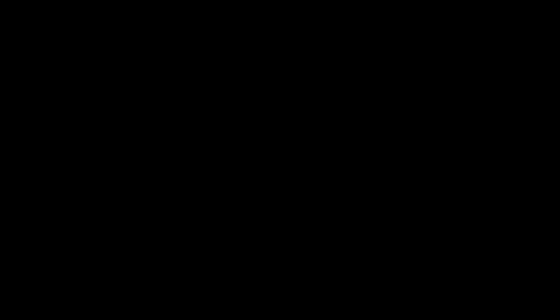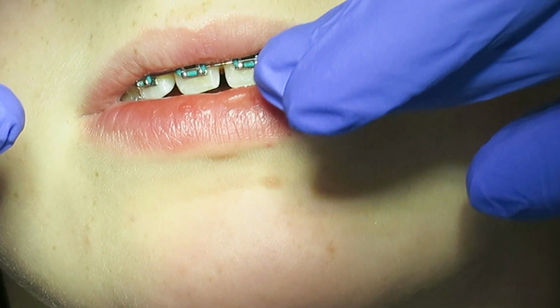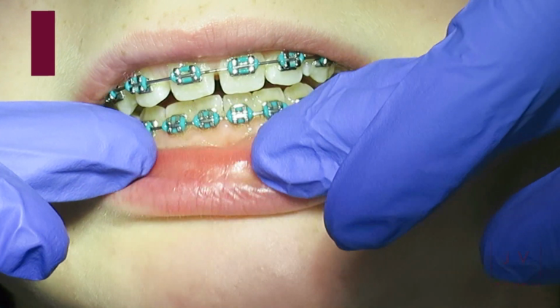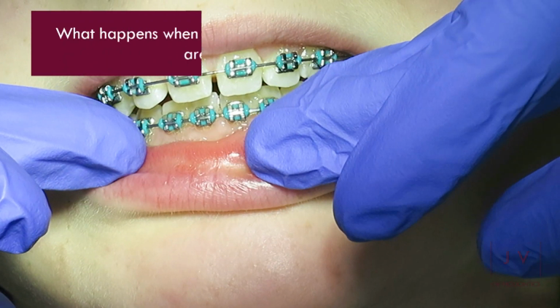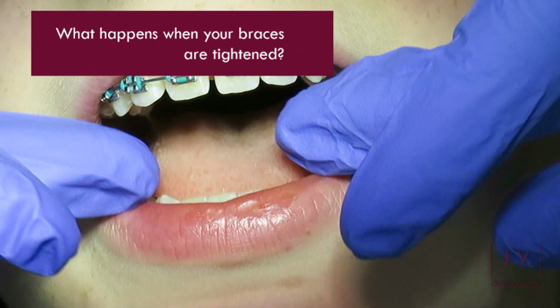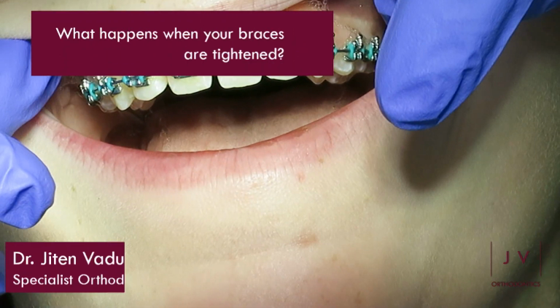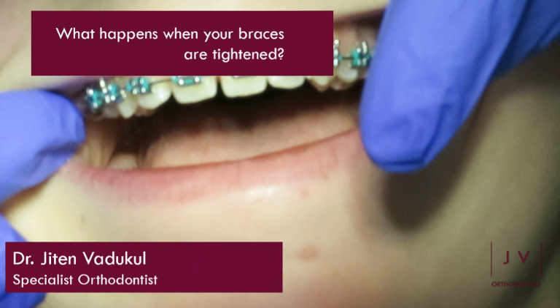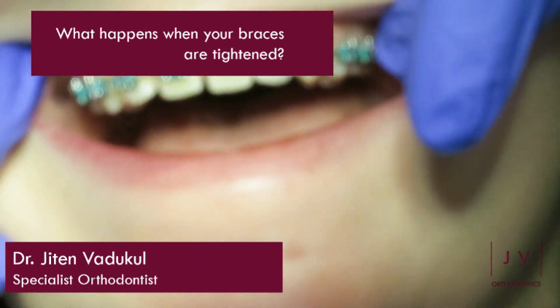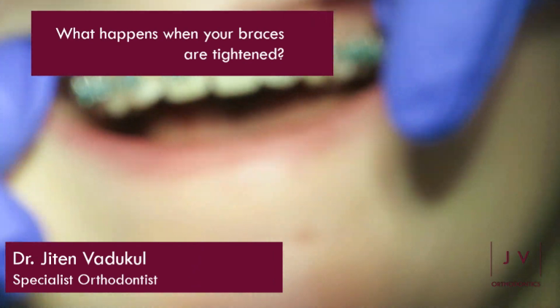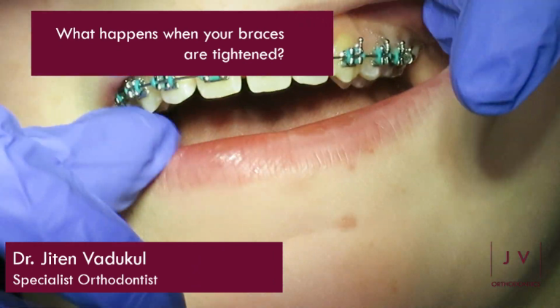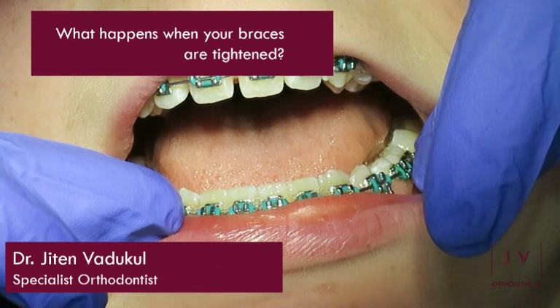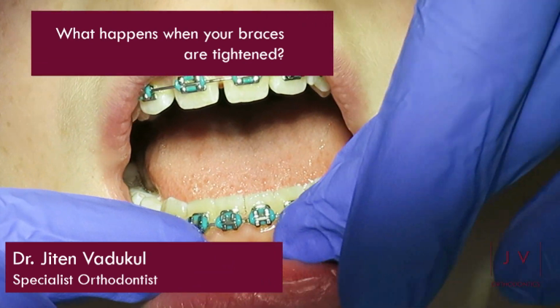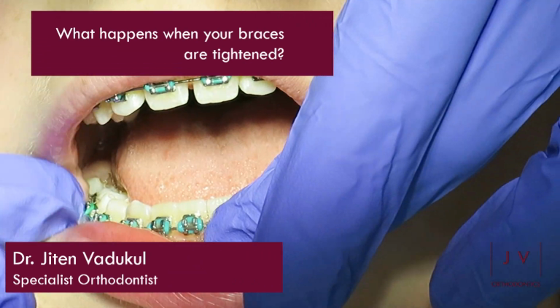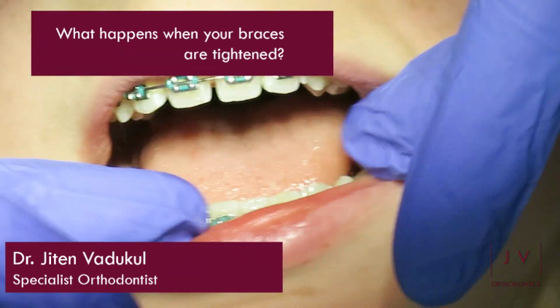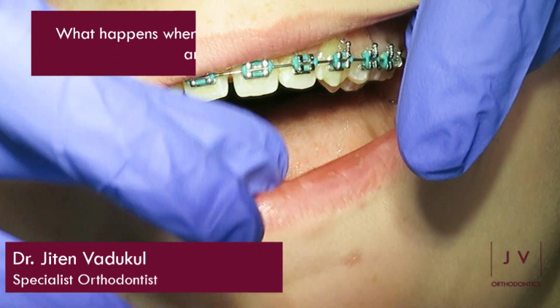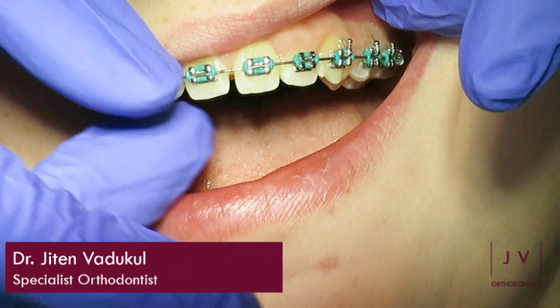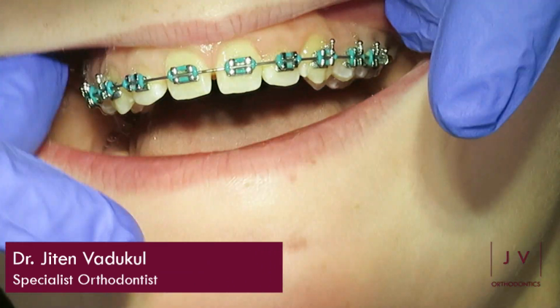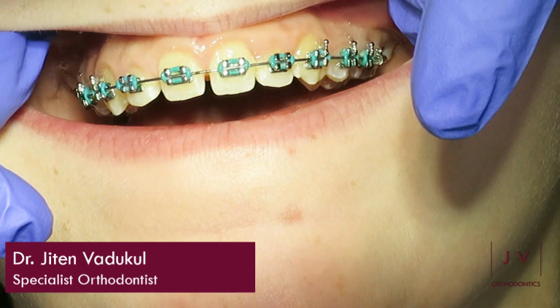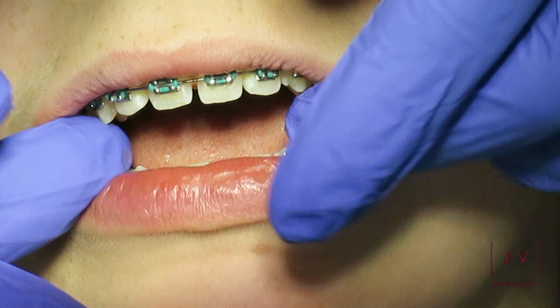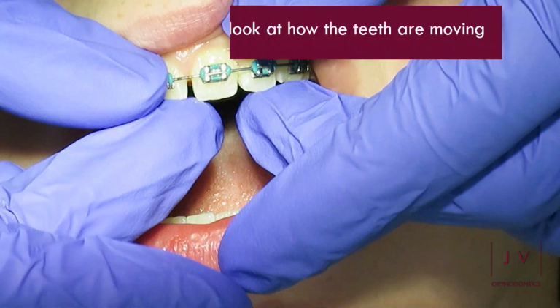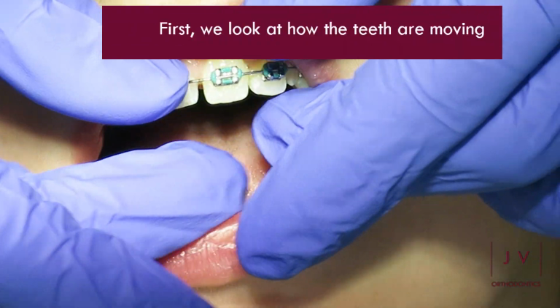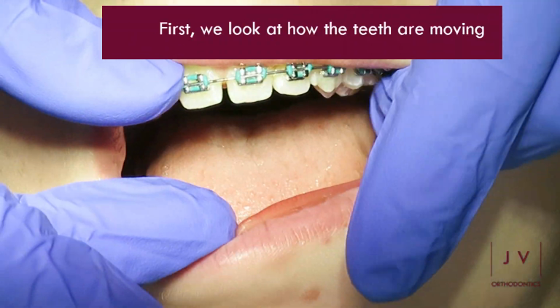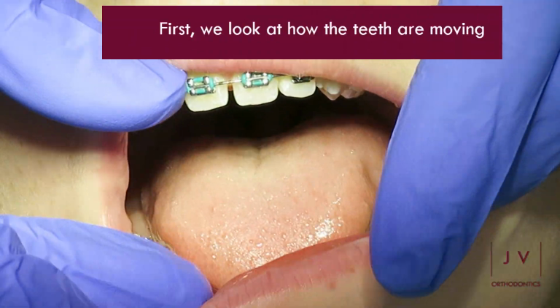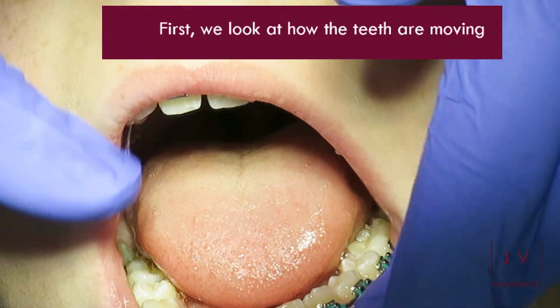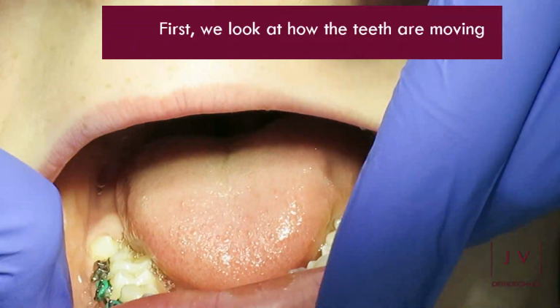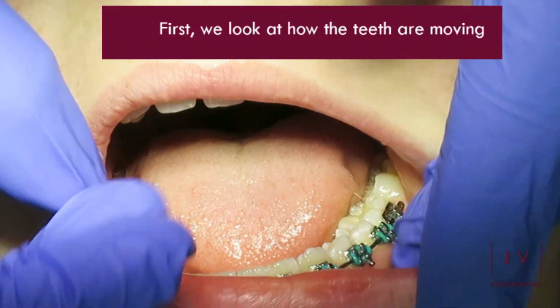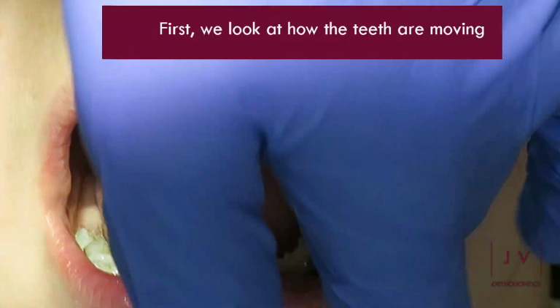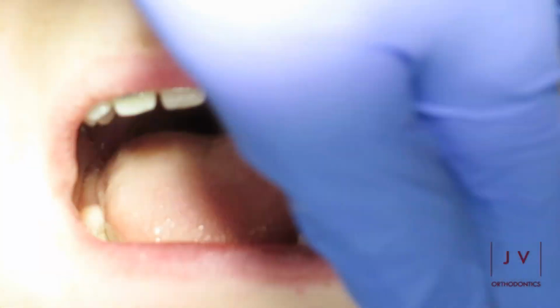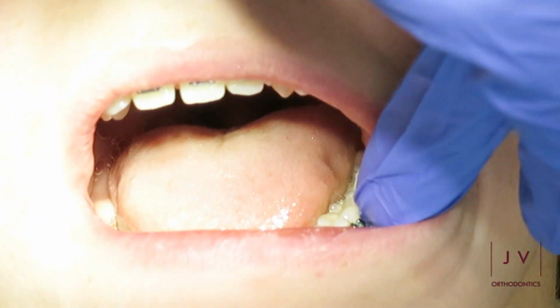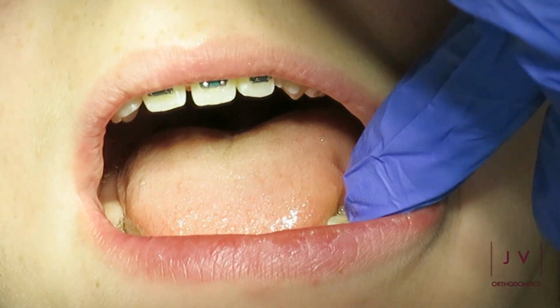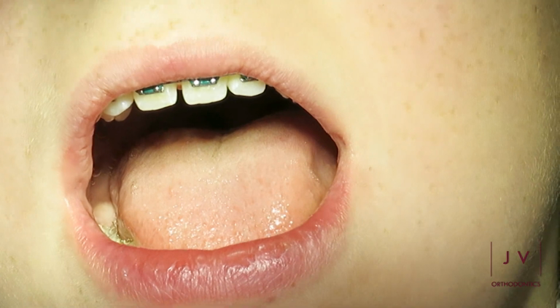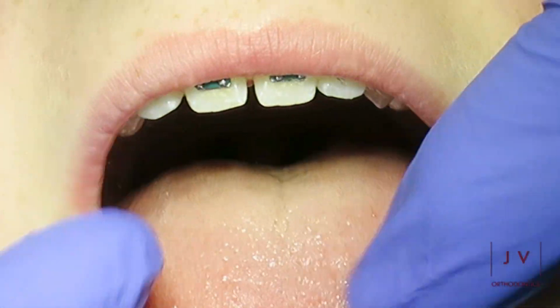Hi everybody, it's Dr Jeta Nvadakor here and in this video I'm going to show you what happens when you have your braces tightened. The first thing we do is we look at how the teeth are moving and if they are moving as per our orthodontic plan.